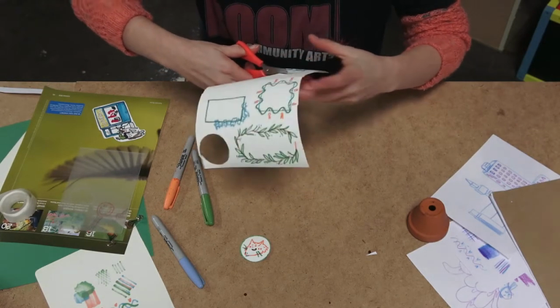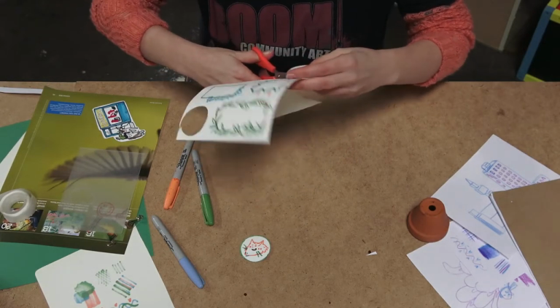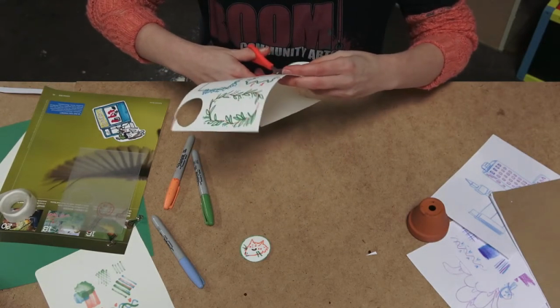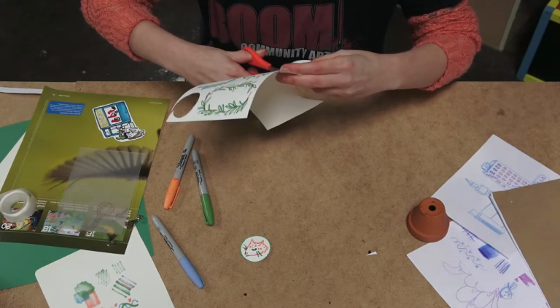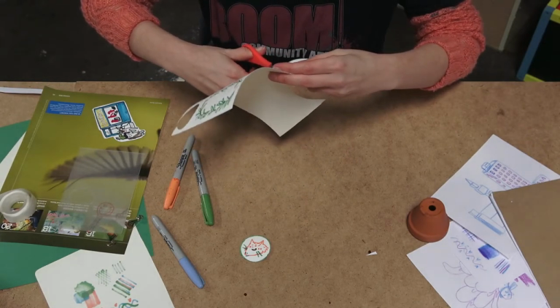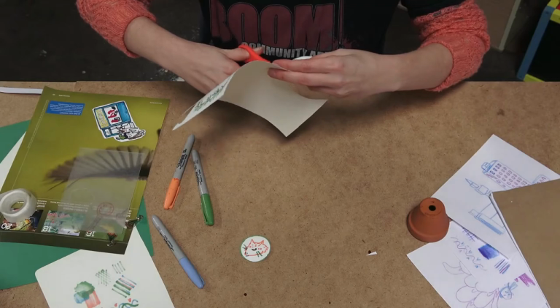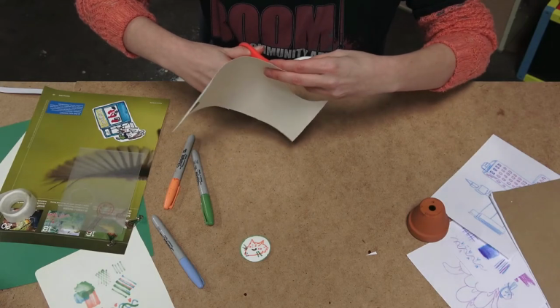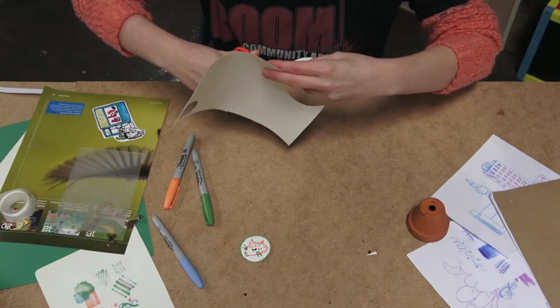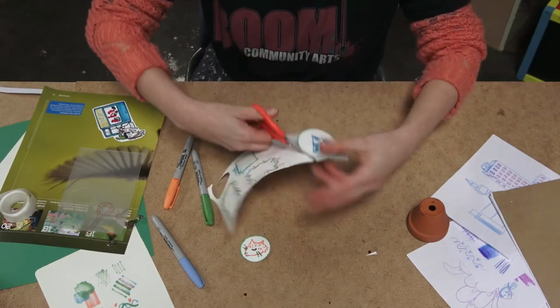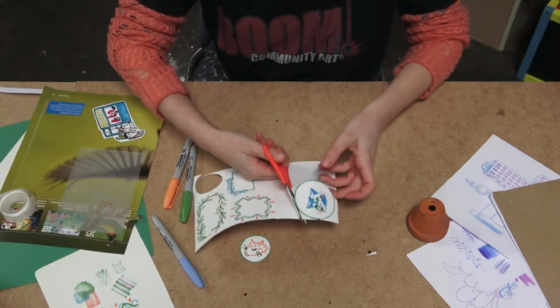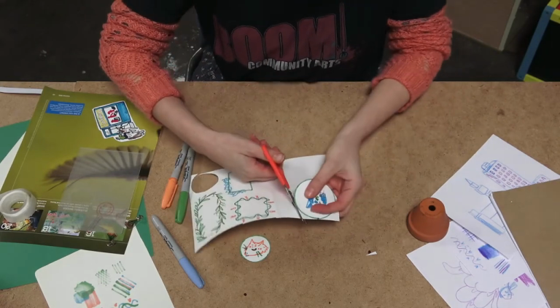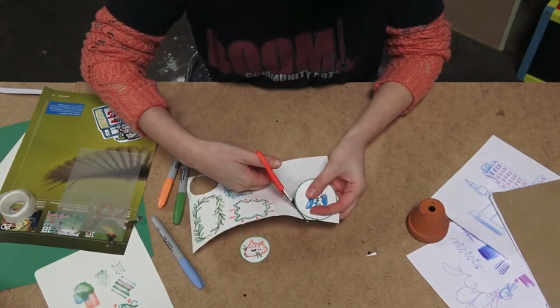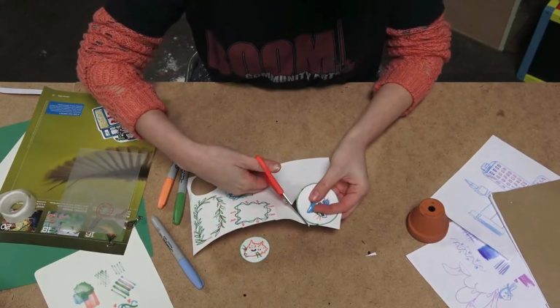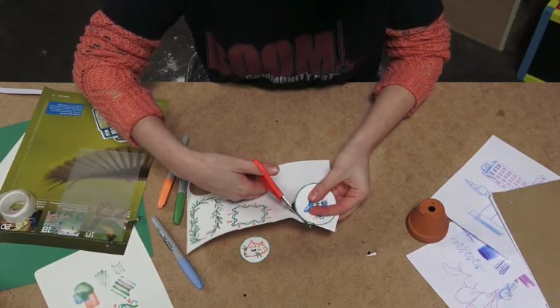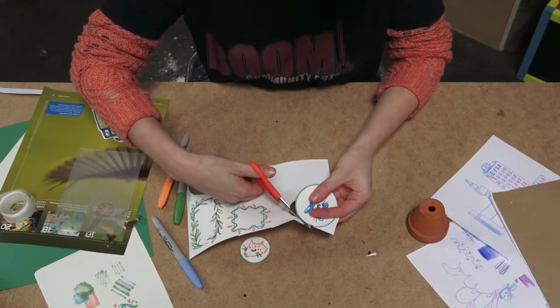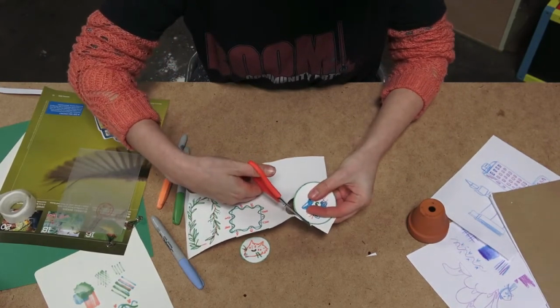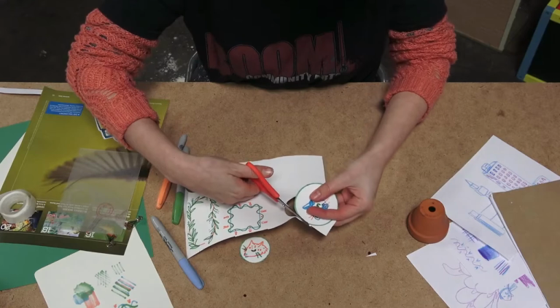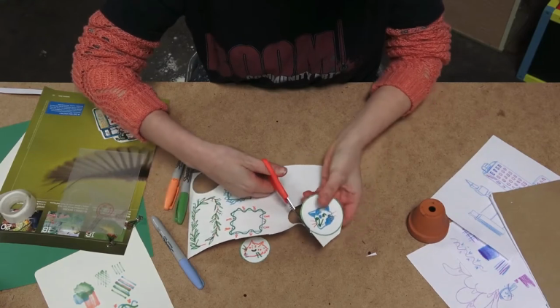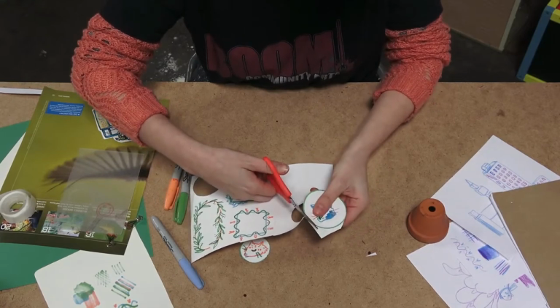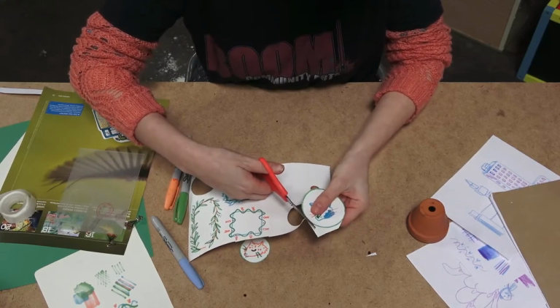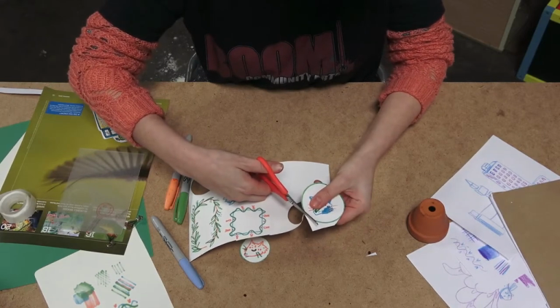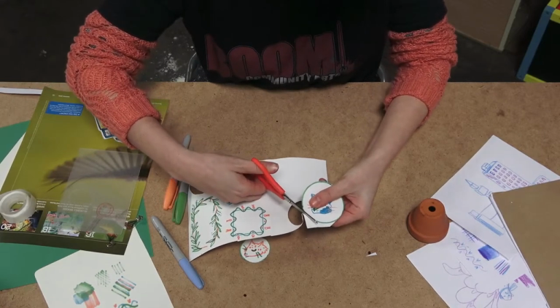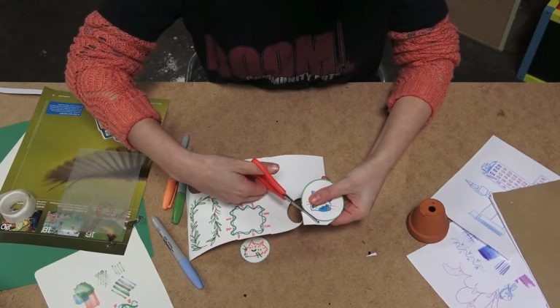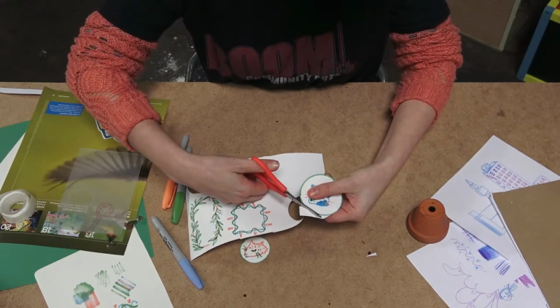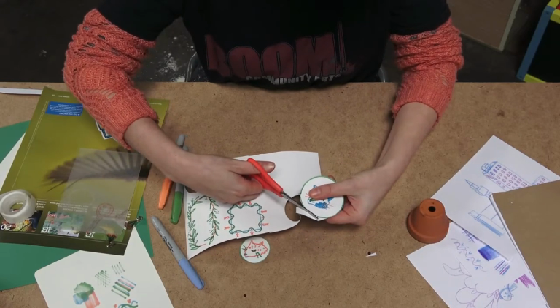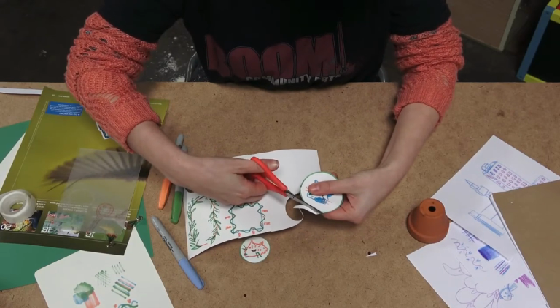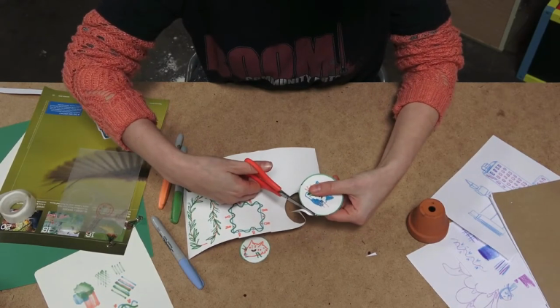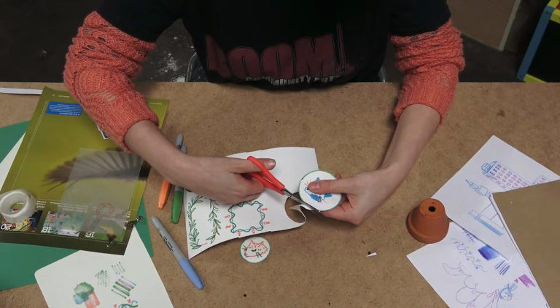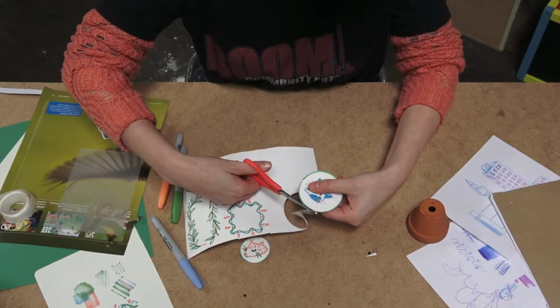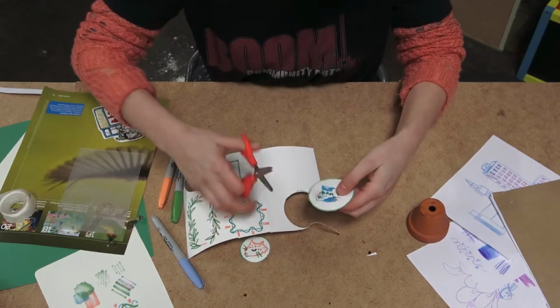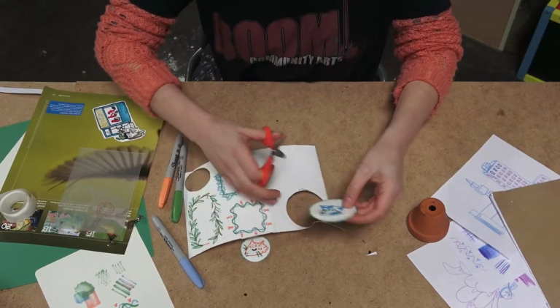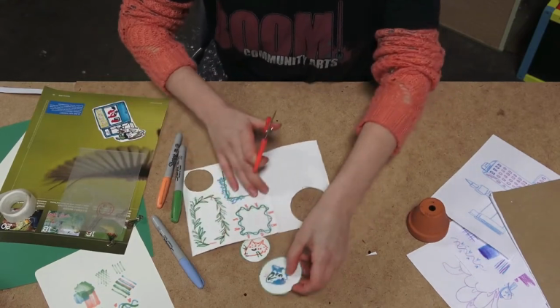And carefully cut it out. You could also use a different shape to cut around as well — it doesn't have to be a circle.